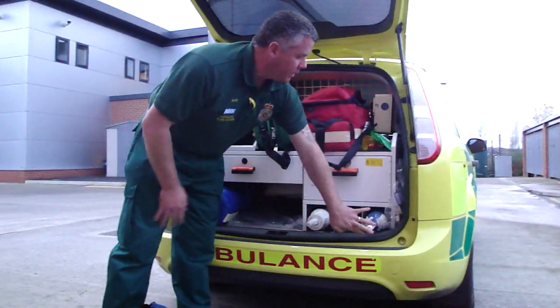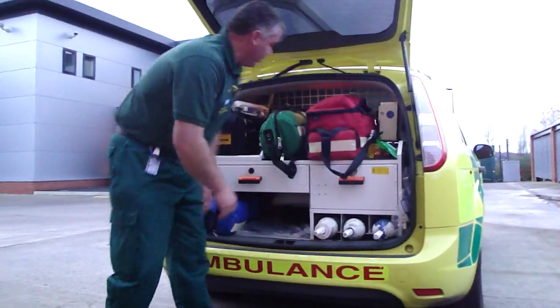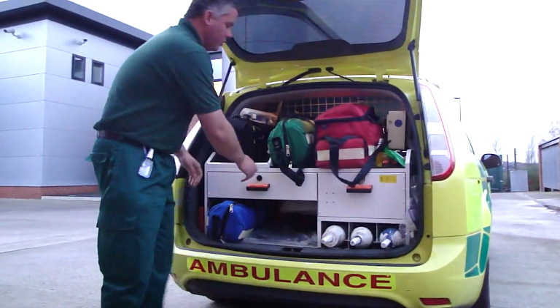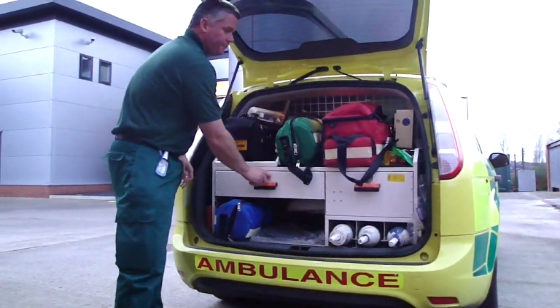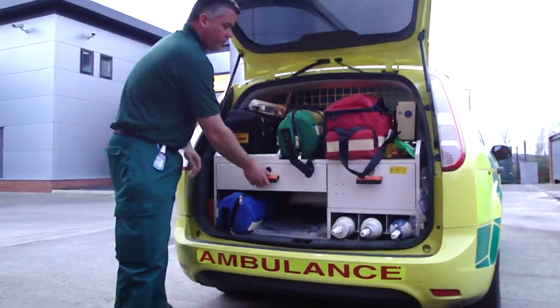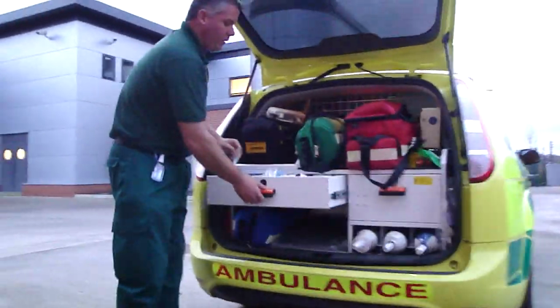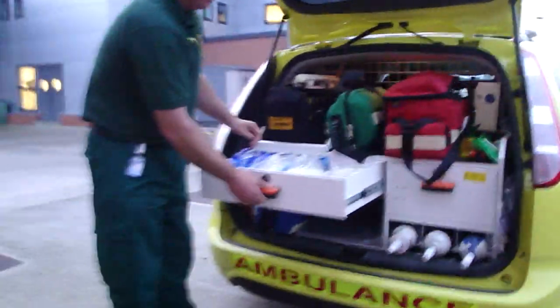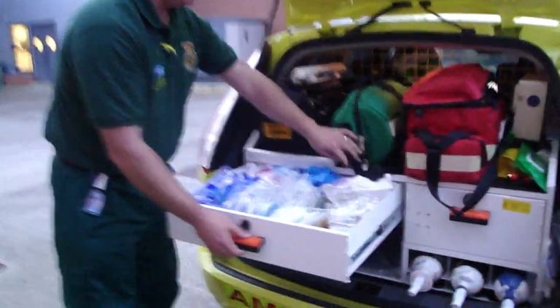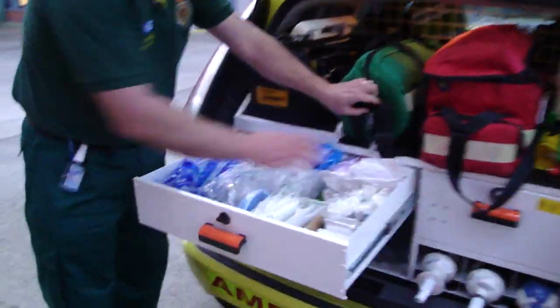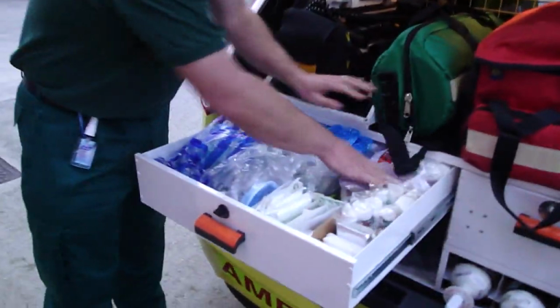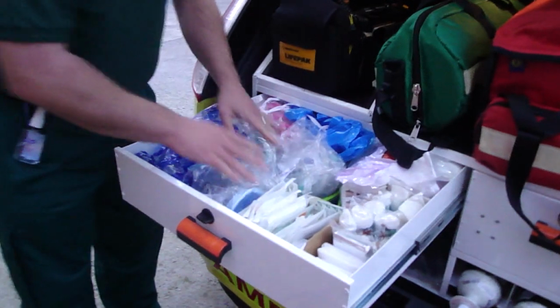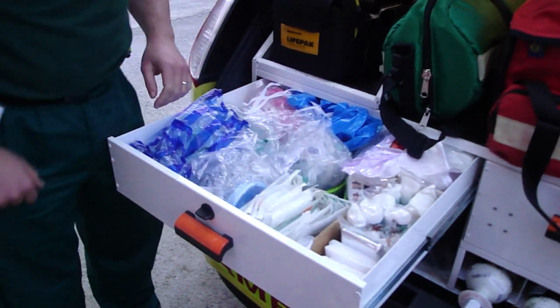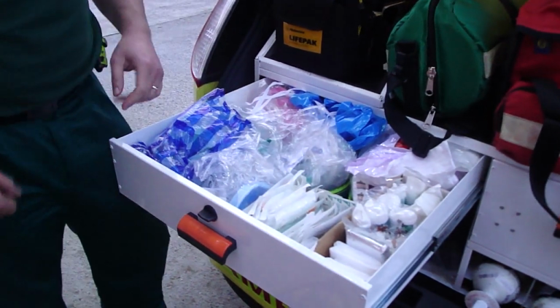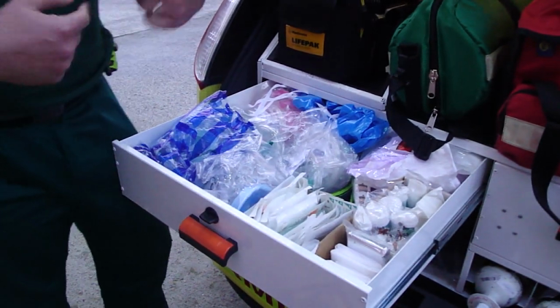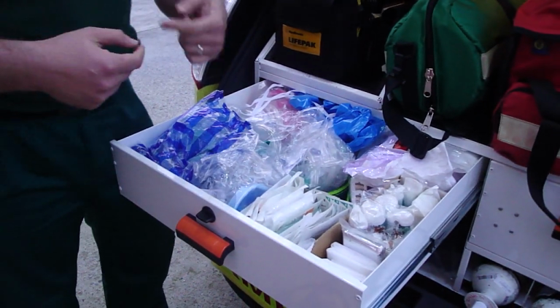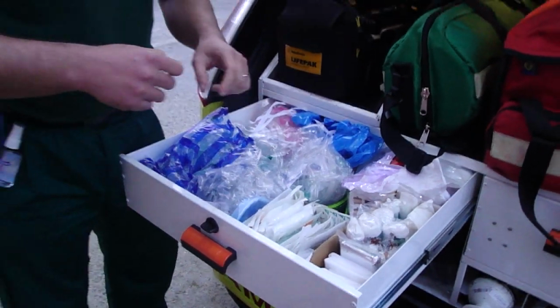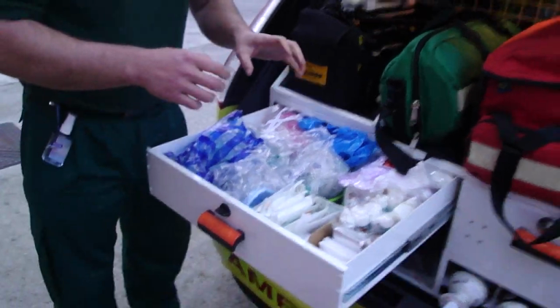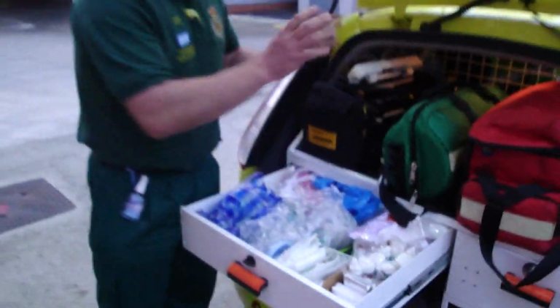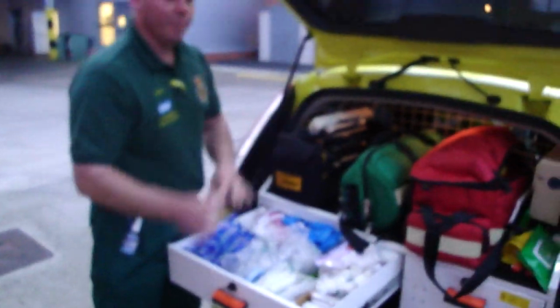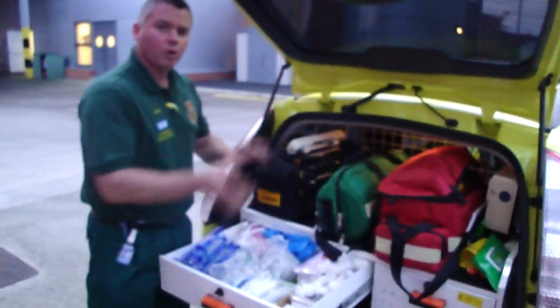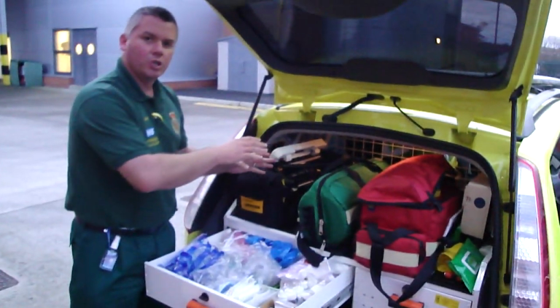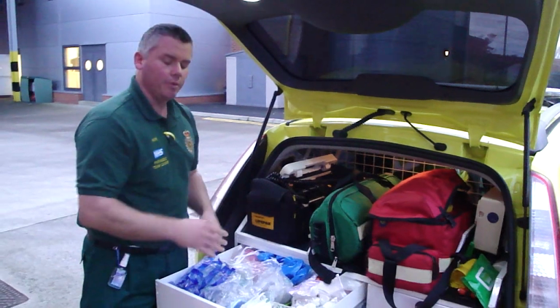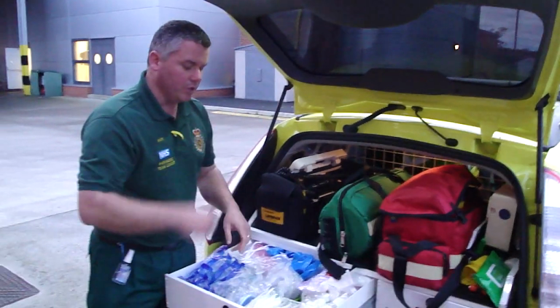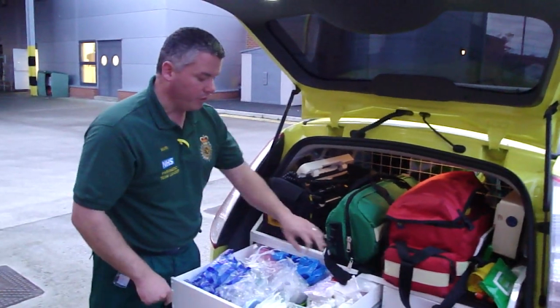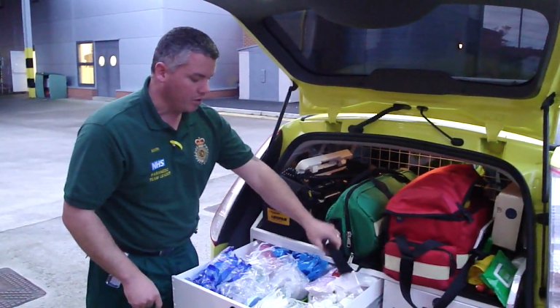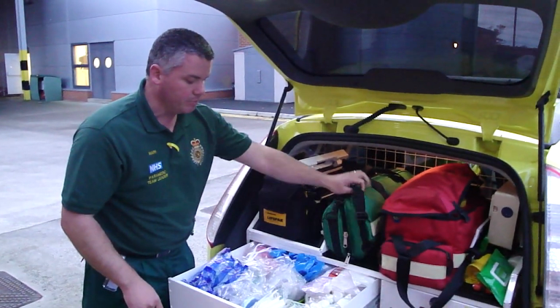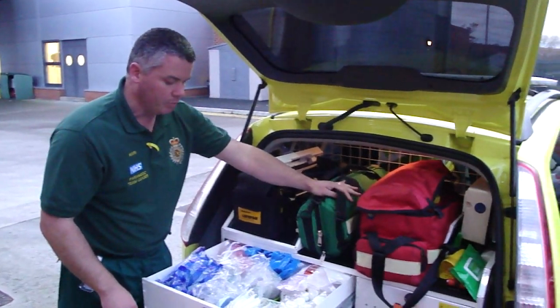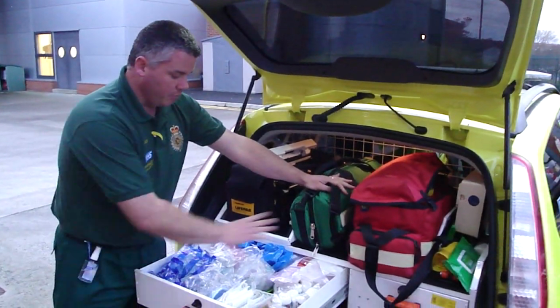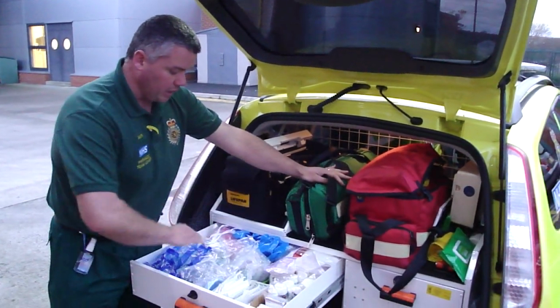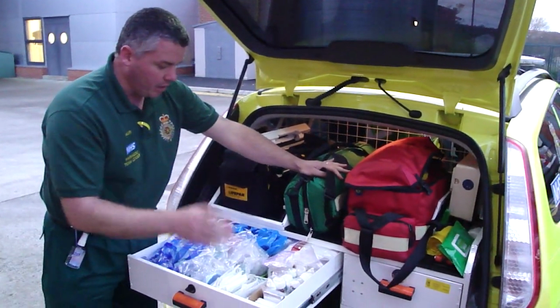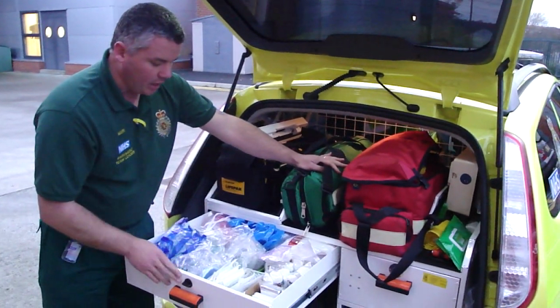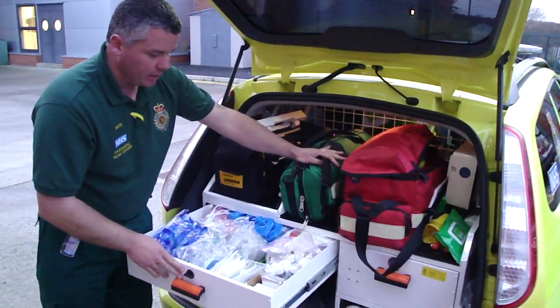And then we have store cupboards, which are nicely organised with everything. We tend to only carry enough to do one job and then back up one job, and then we just restock off the crews that come and pick us up. Maternity kit, airway kit — everything like that.